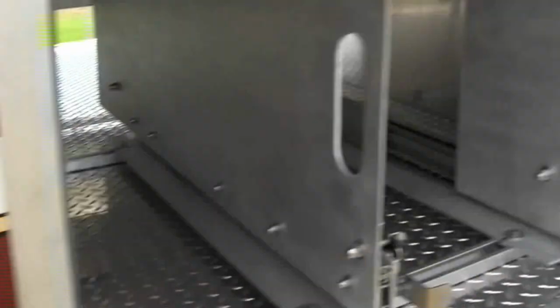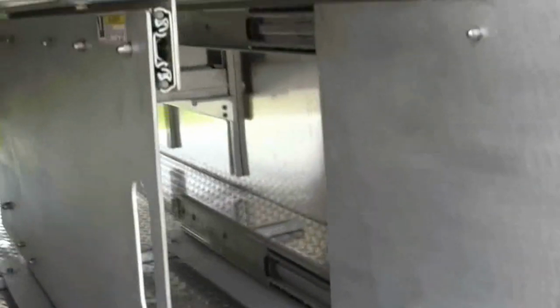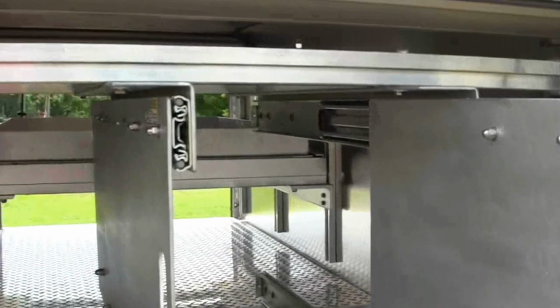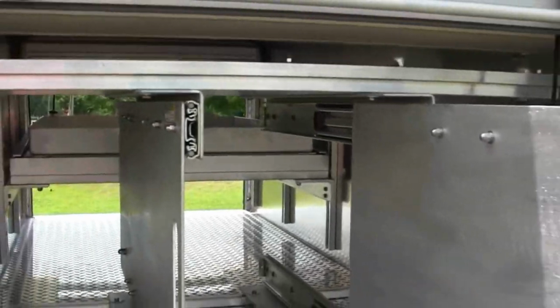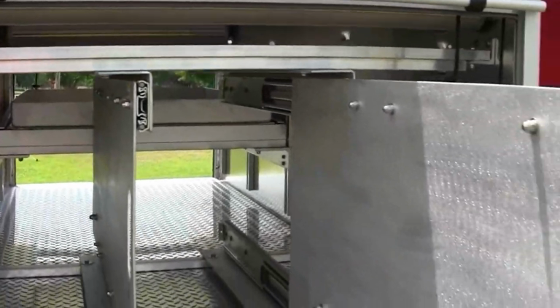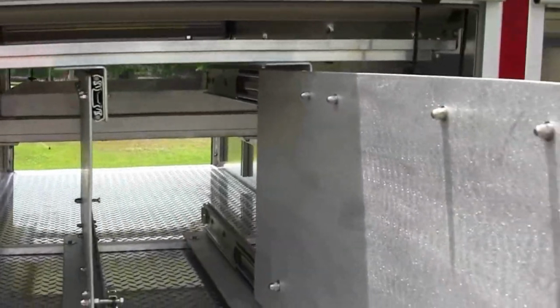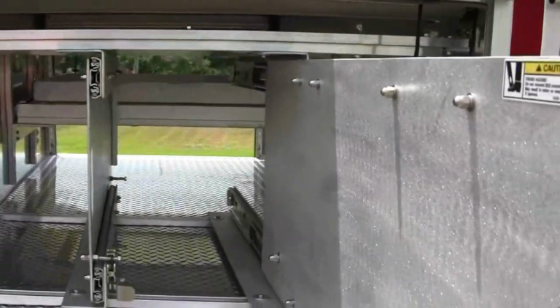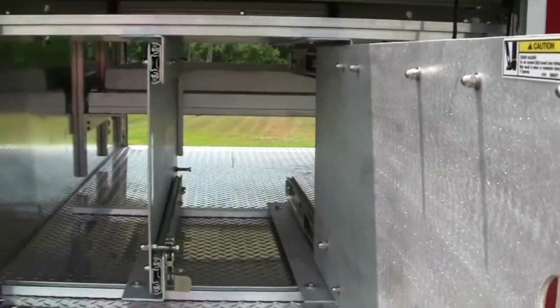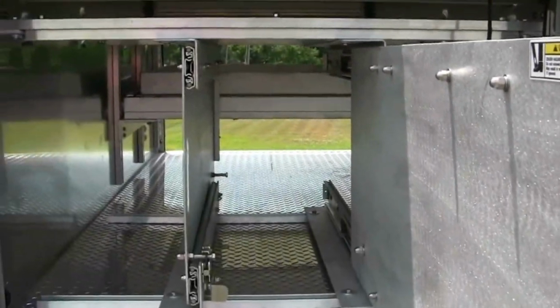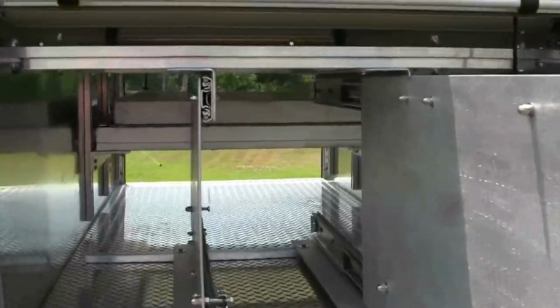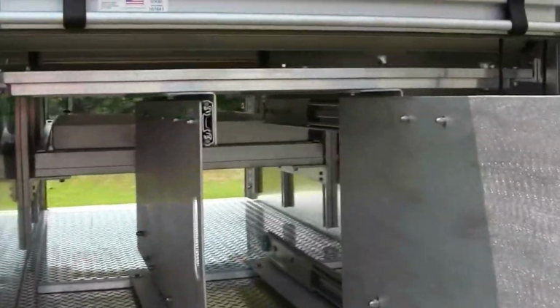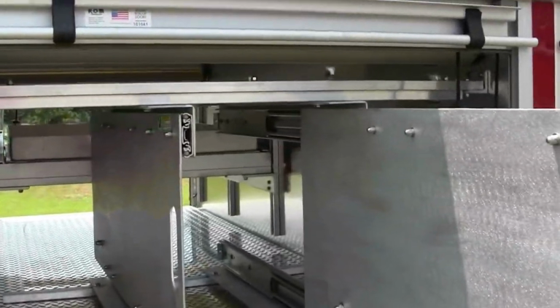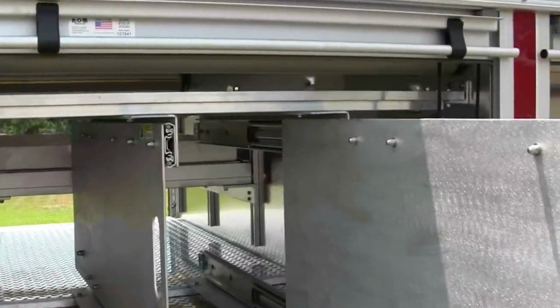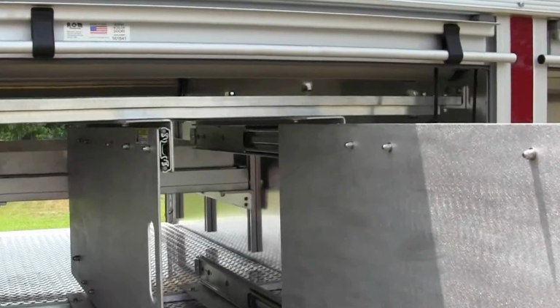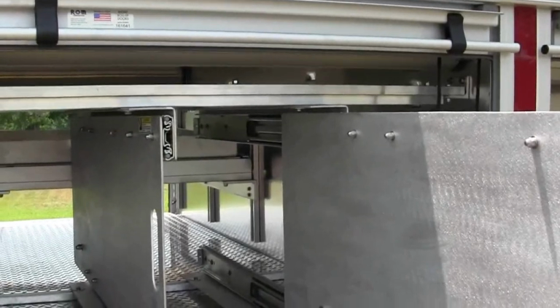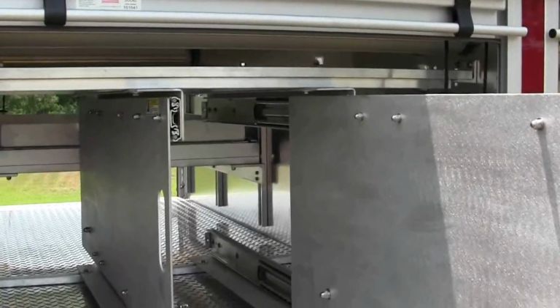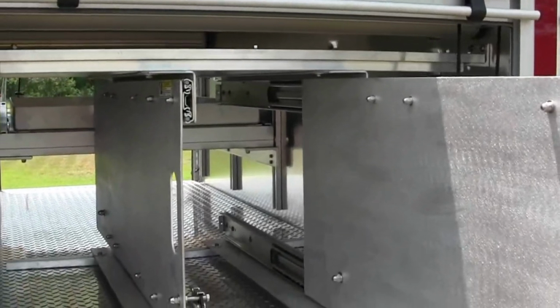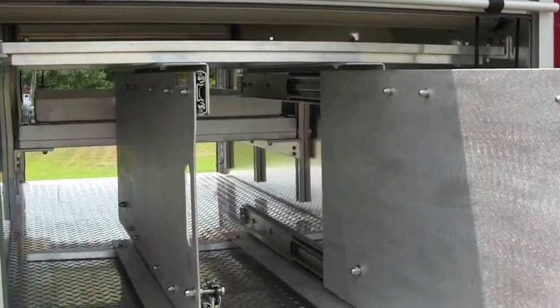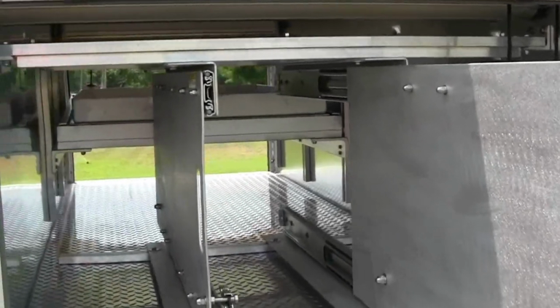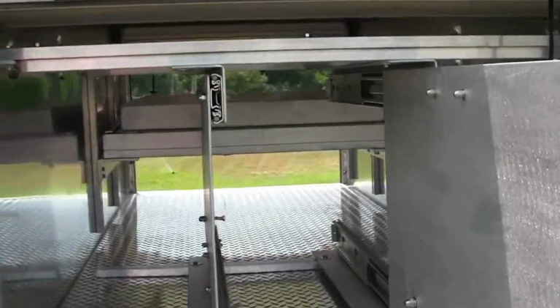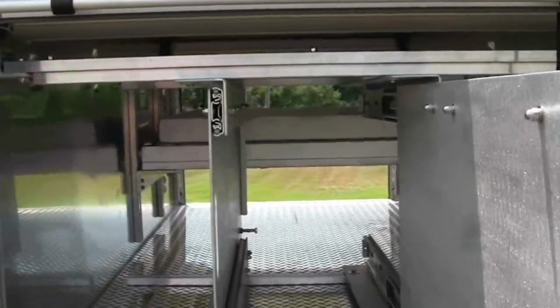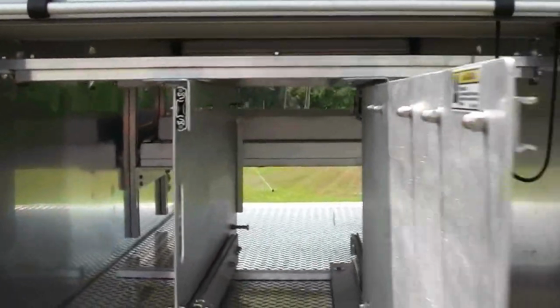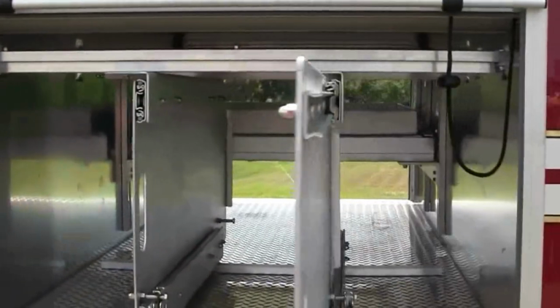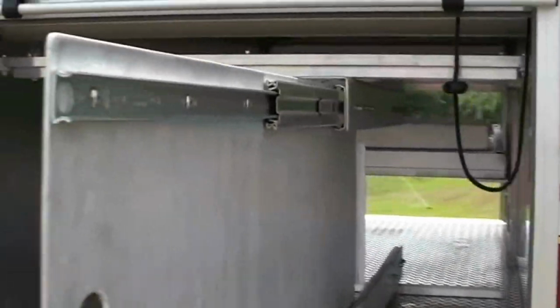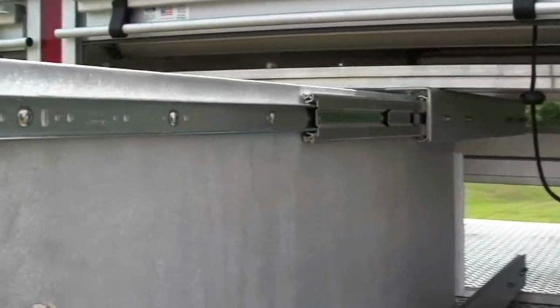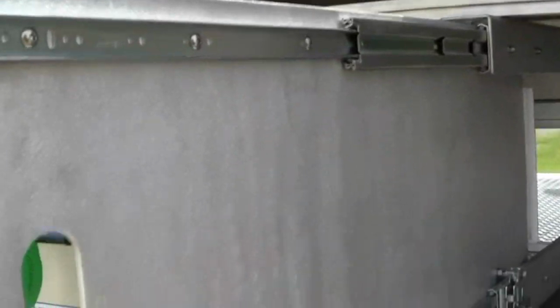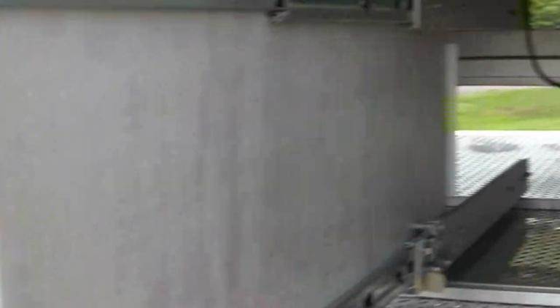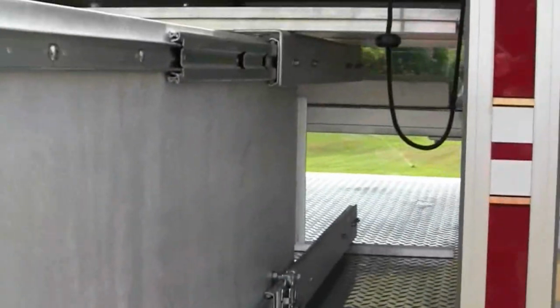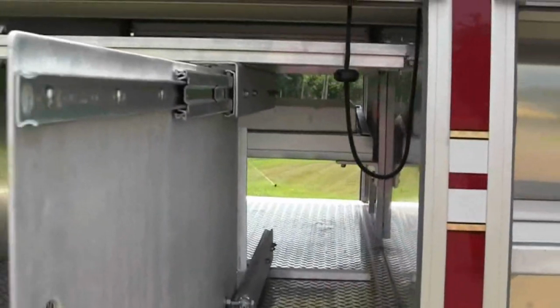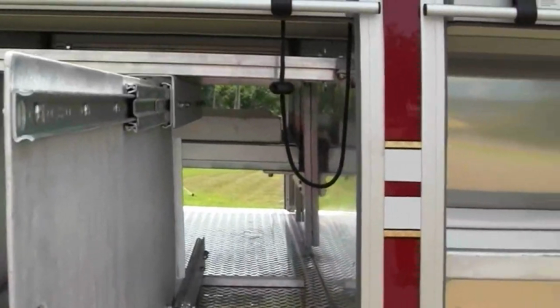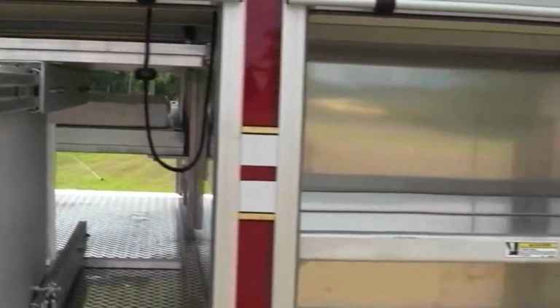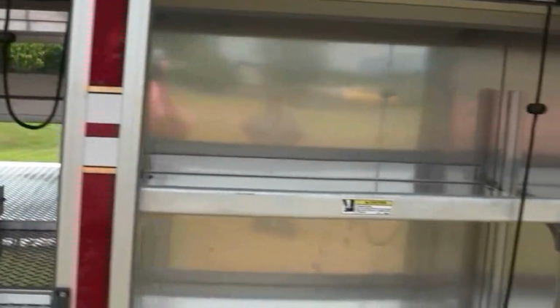I'm also going to show you their compartment over the wheel well. This actually shows you it's an adjustable tool board and they're actually pull-out. One of them is obviously stationary and the other one has been pulled out as well. So this is a transverse compartment and we'll see the other side in a second.